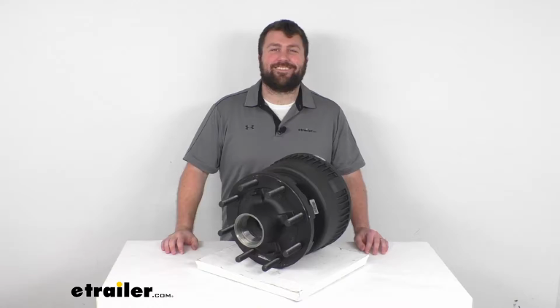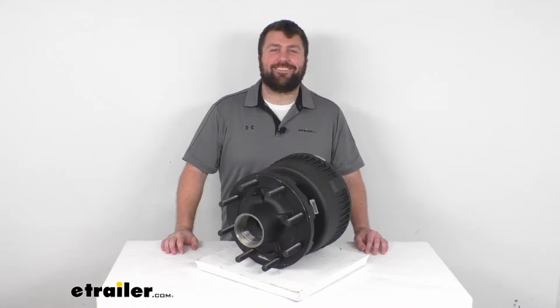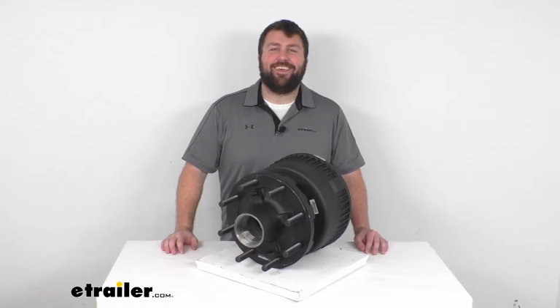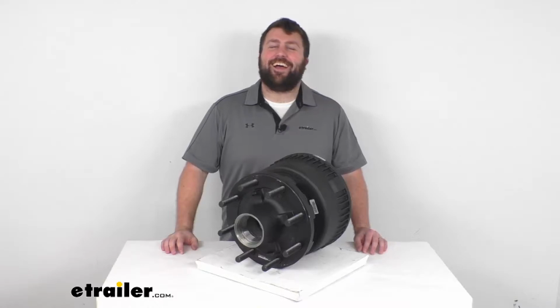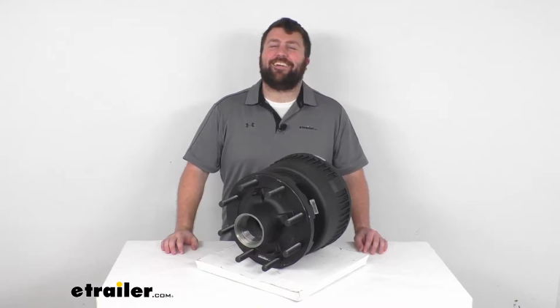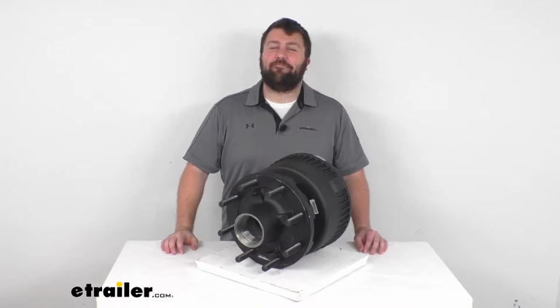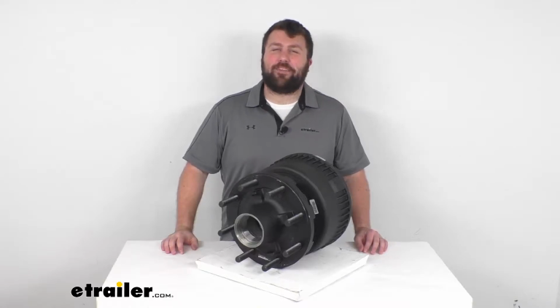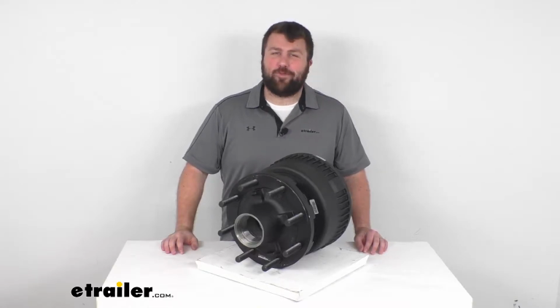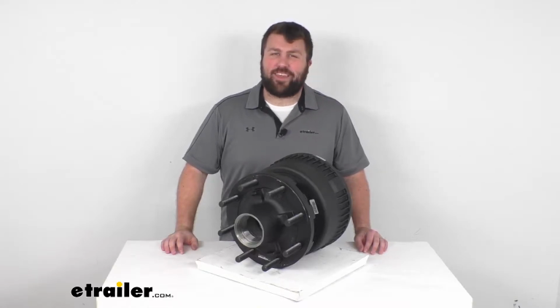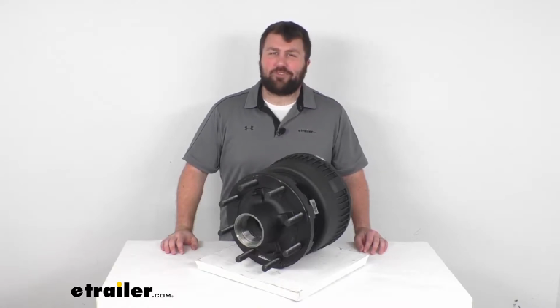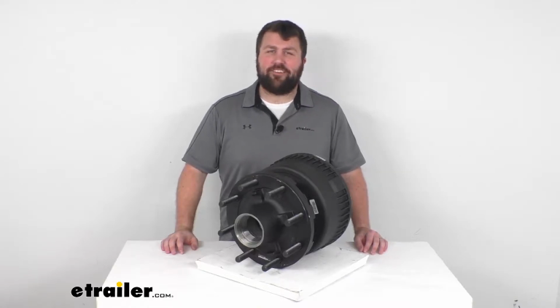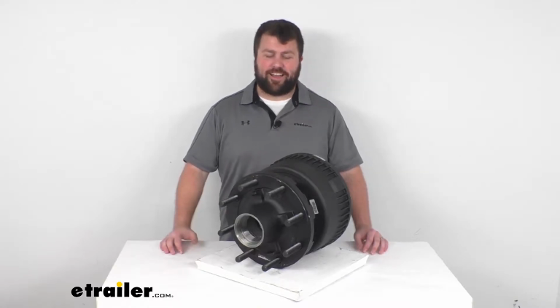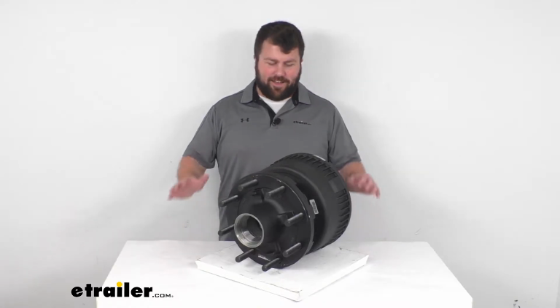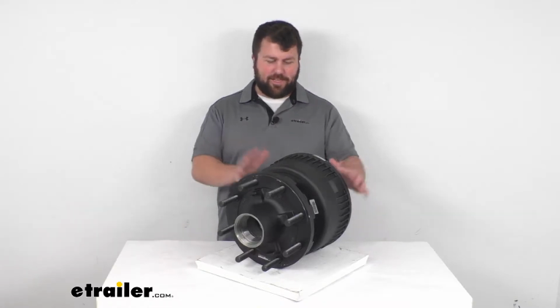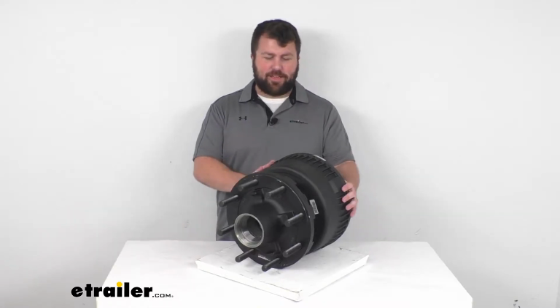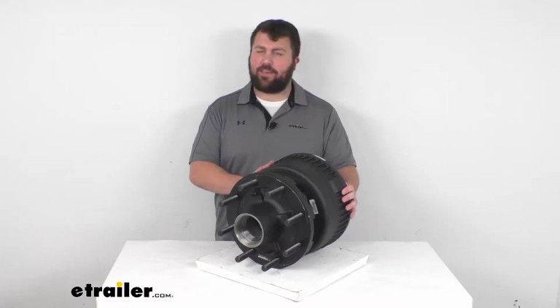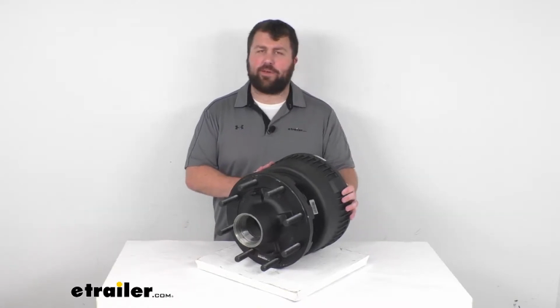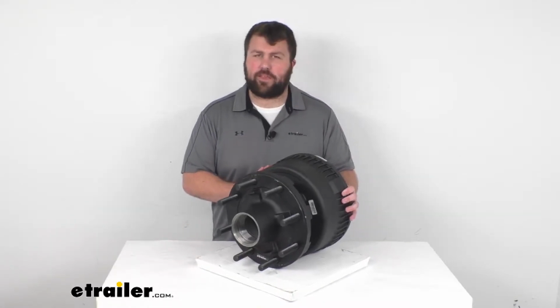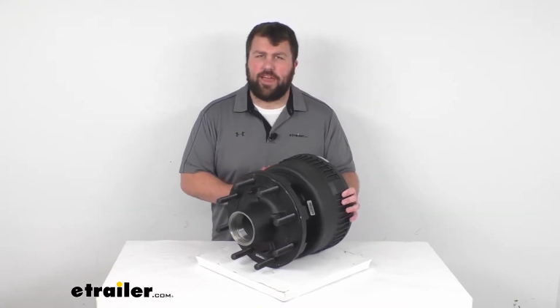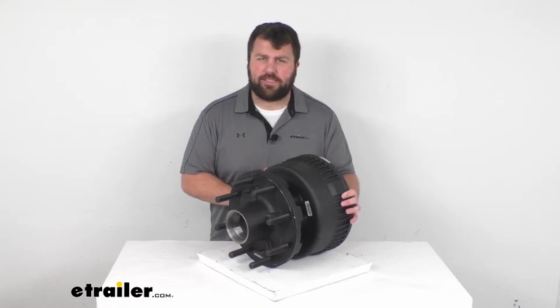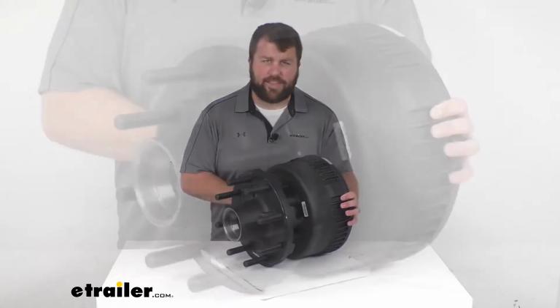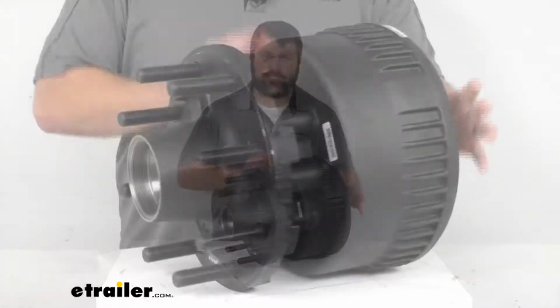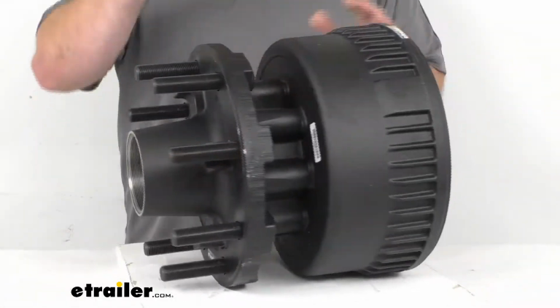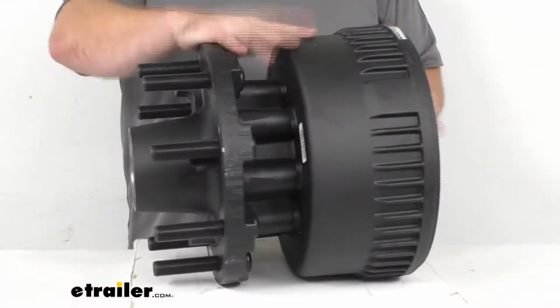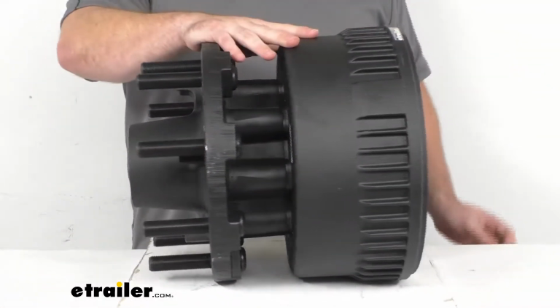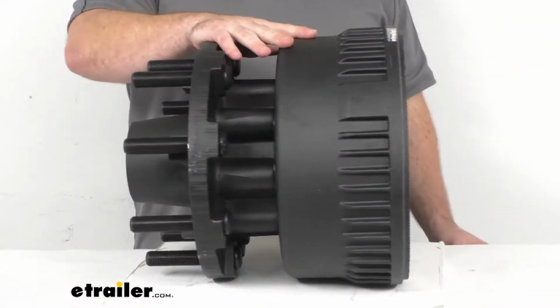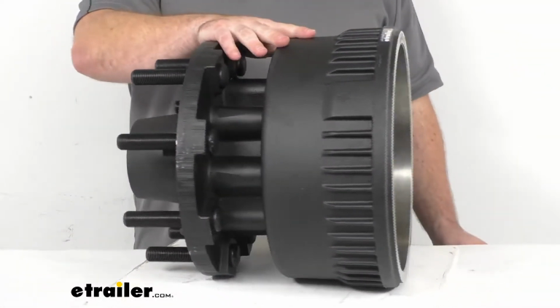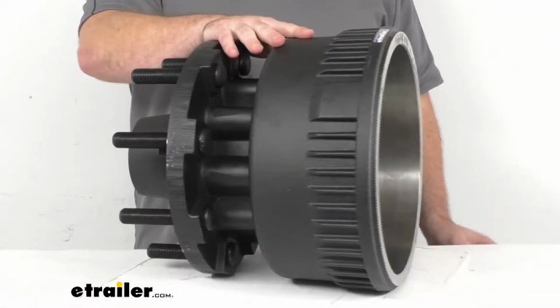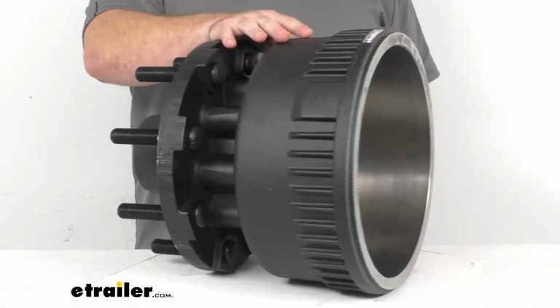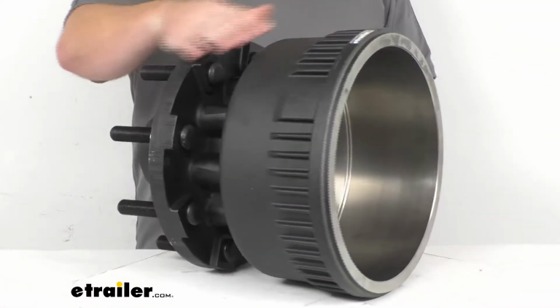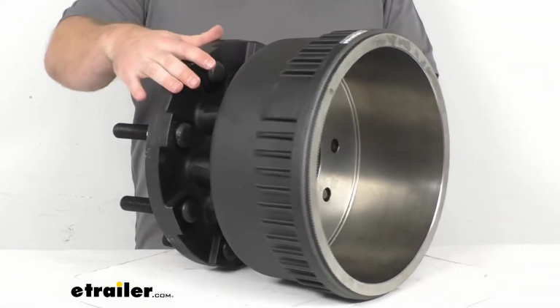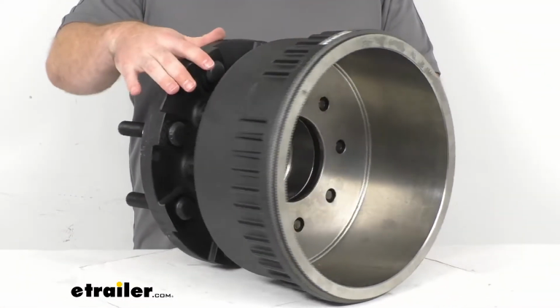Hi there, I'm Michael with eTrailer.com. Today we're going to take a quick look at this Dexter trailer hub and drum assembly.